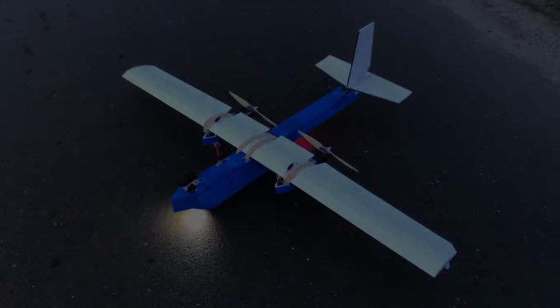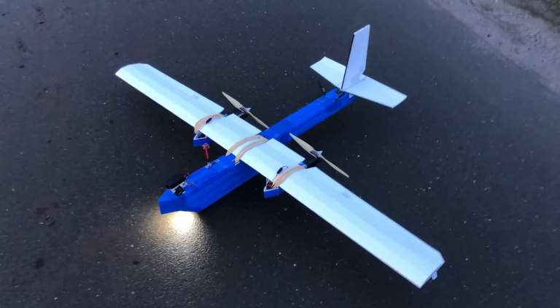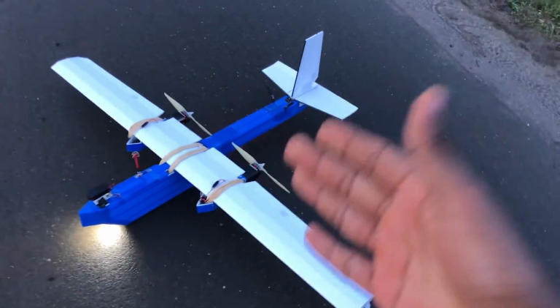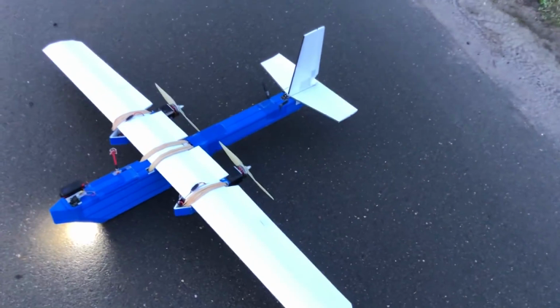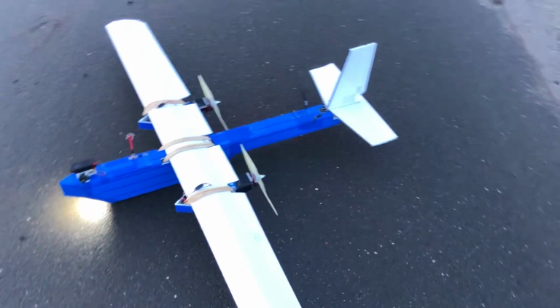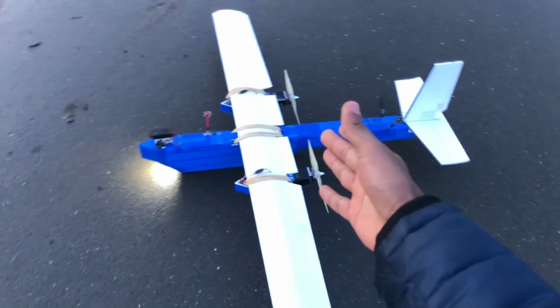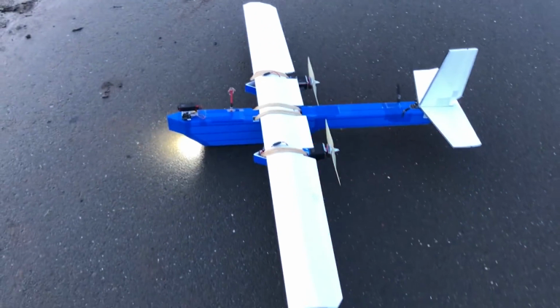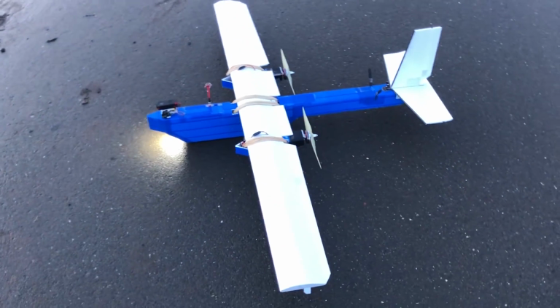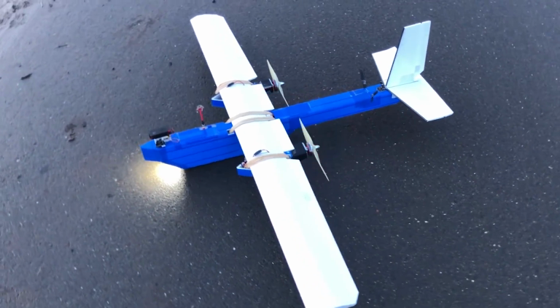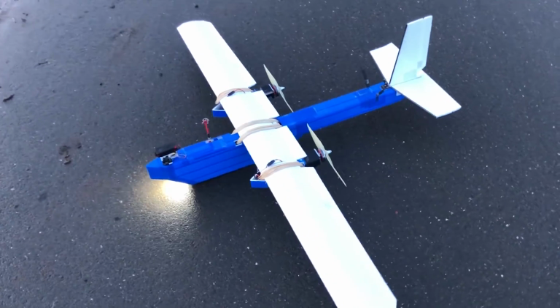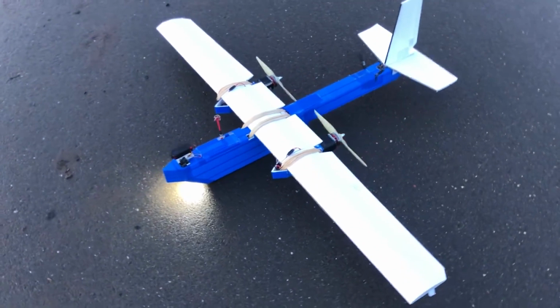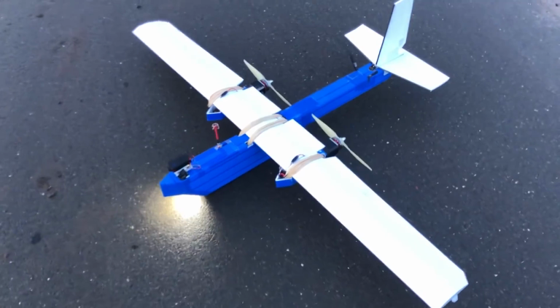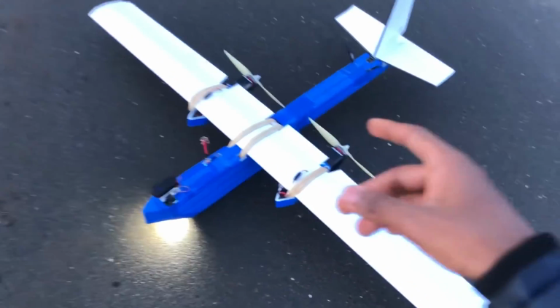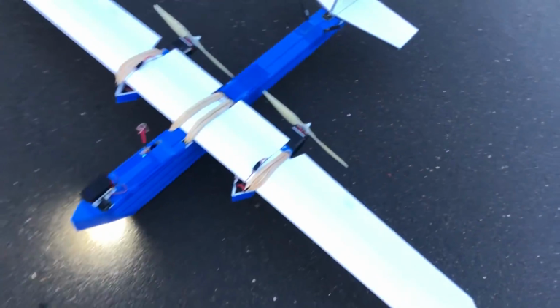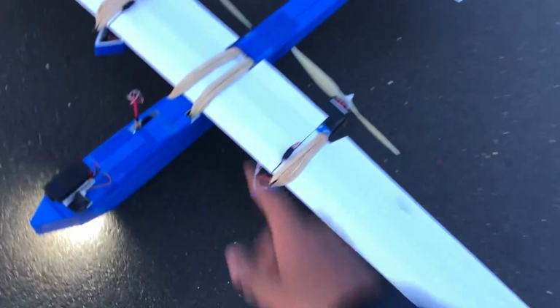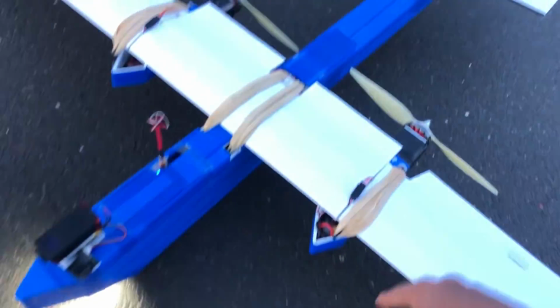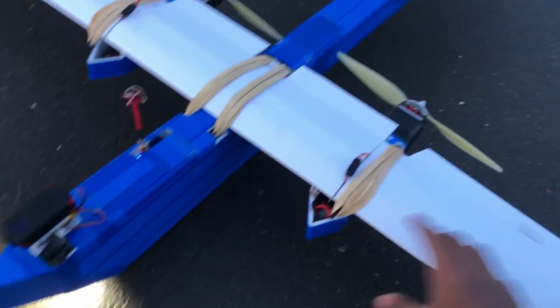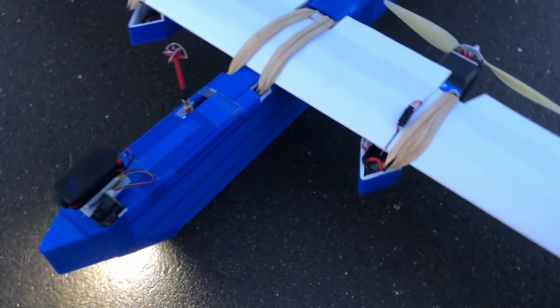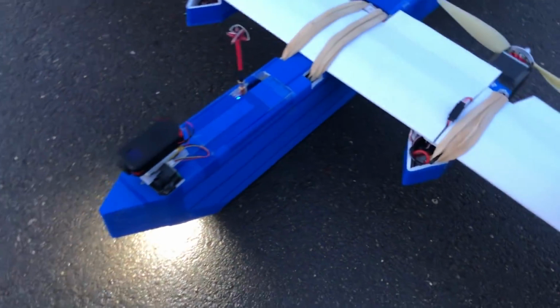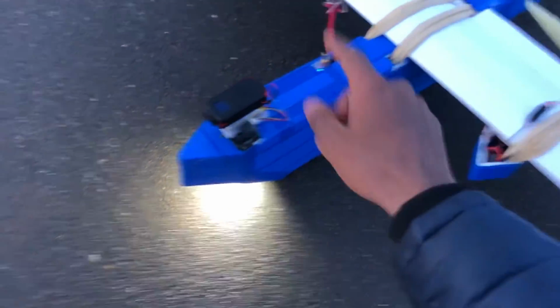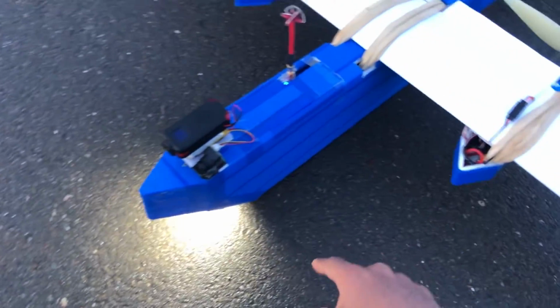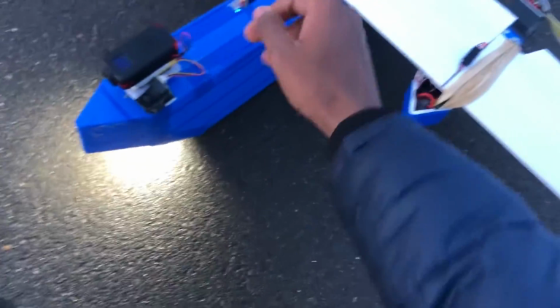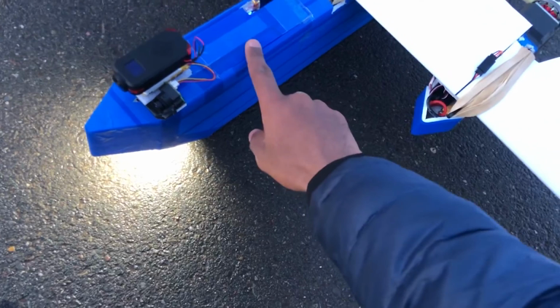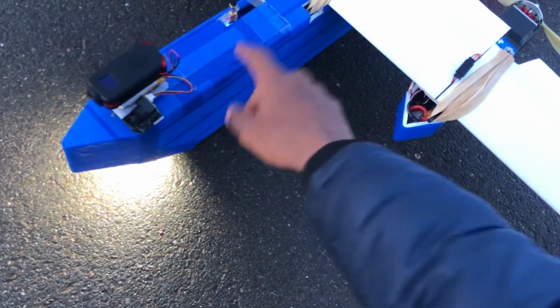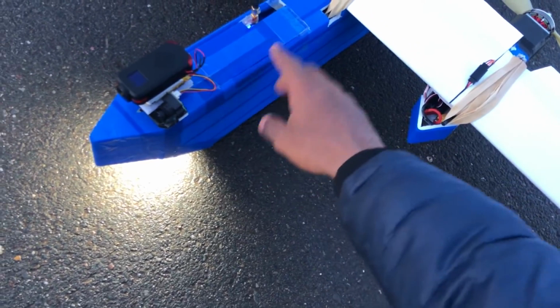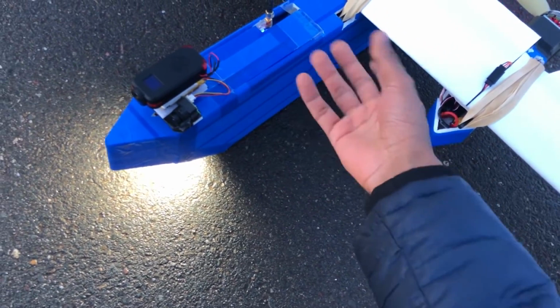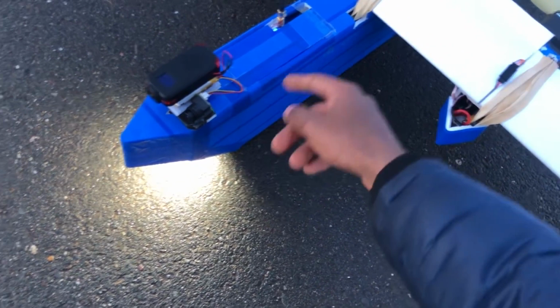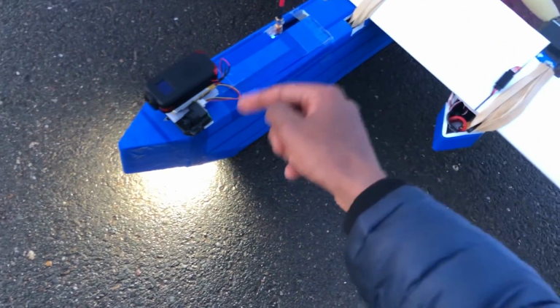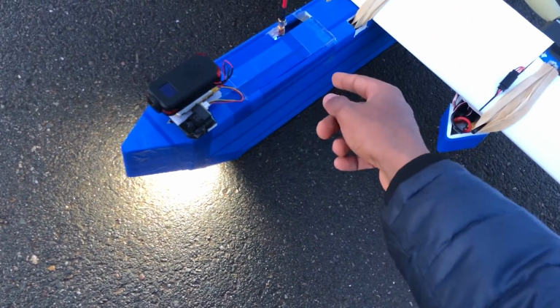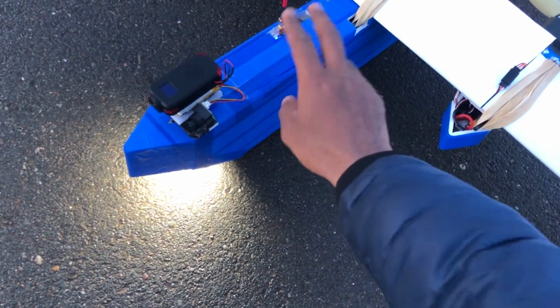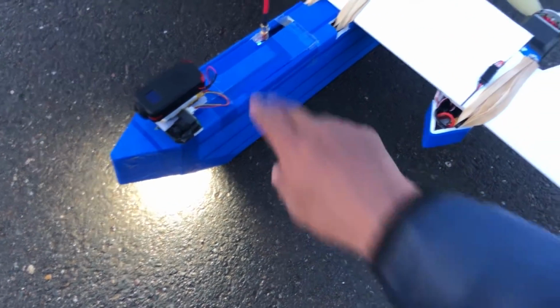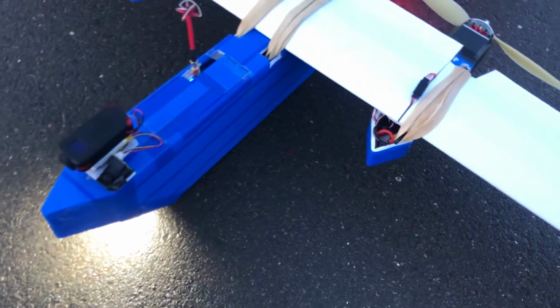What's up guys, it's Aerostuff FPV here with the CloudShip LRE, which is a long-range twin motor plane. It currently flies LiPo but soon it will fly 4S4P Lithium Ion for endurance.